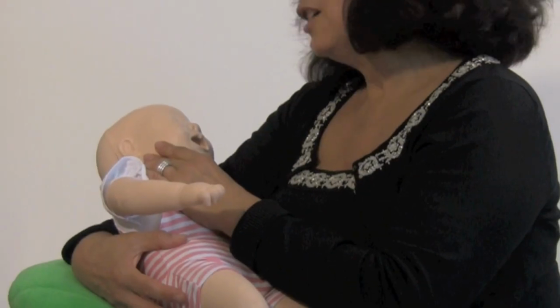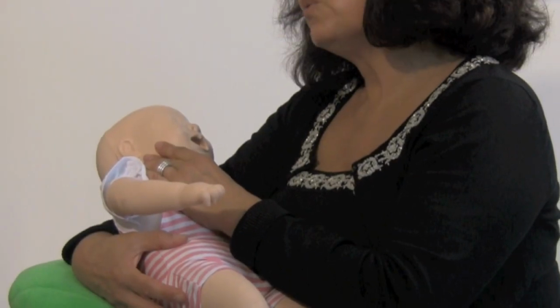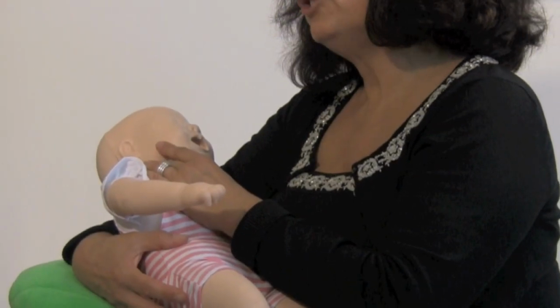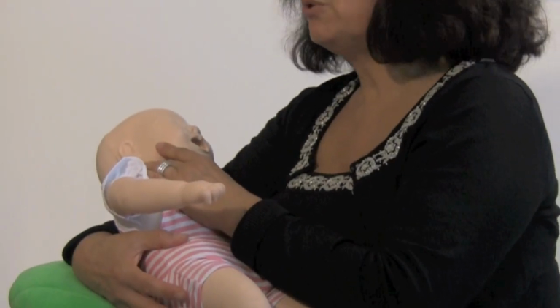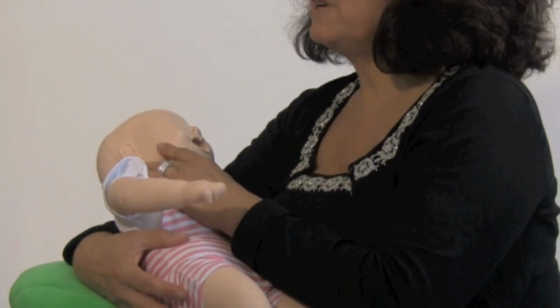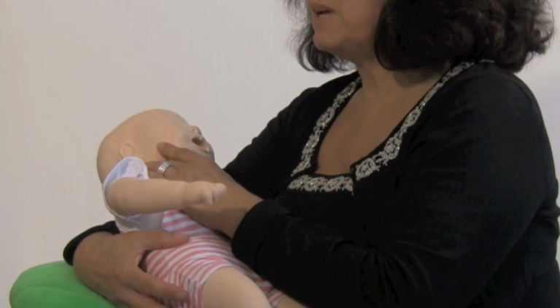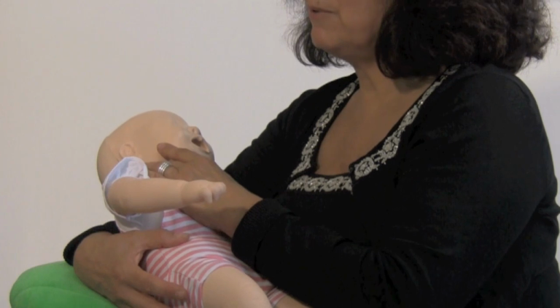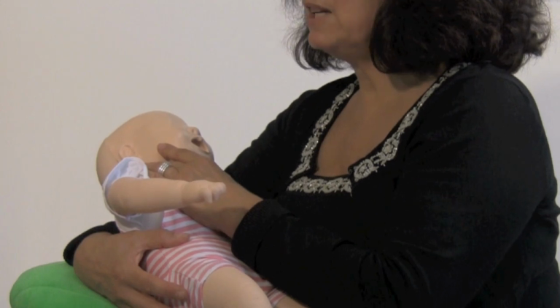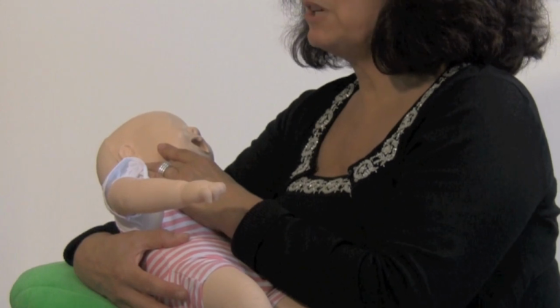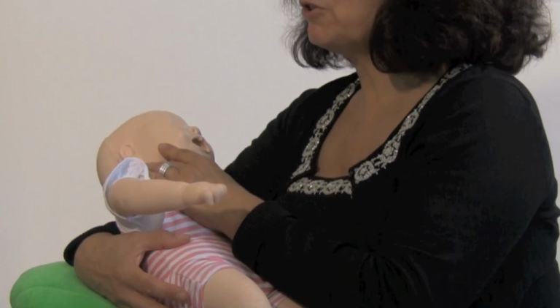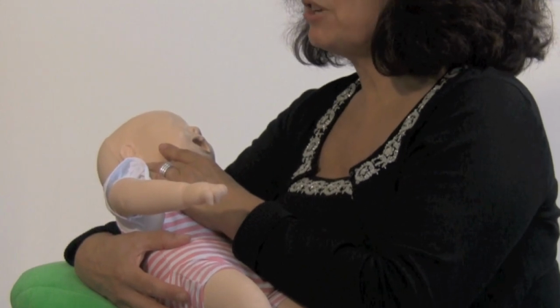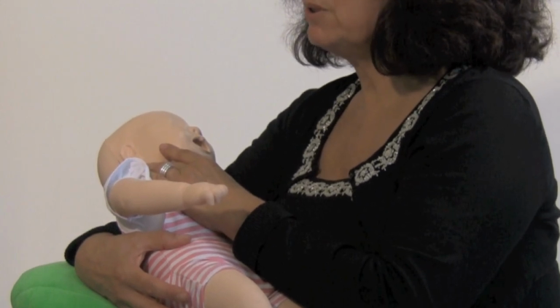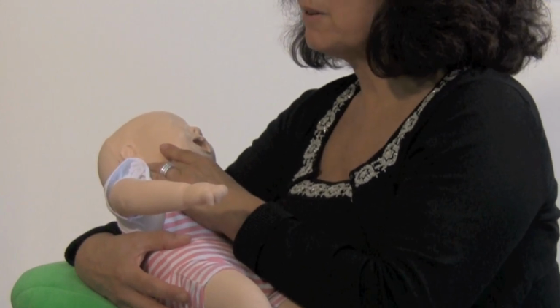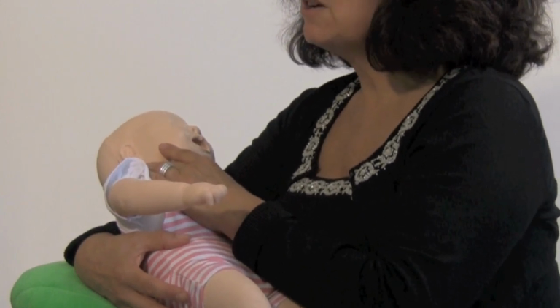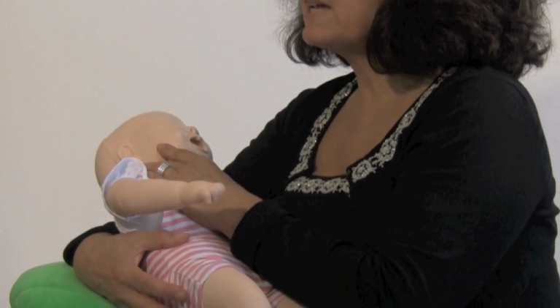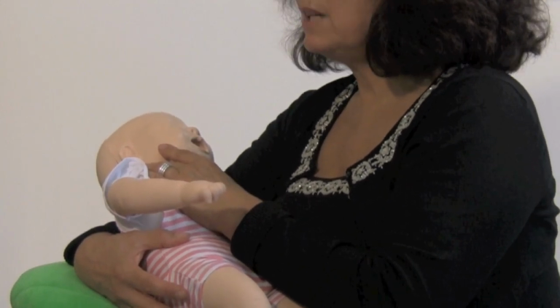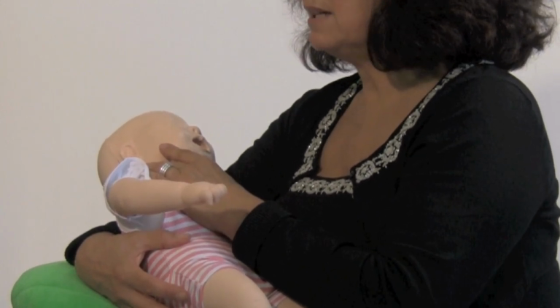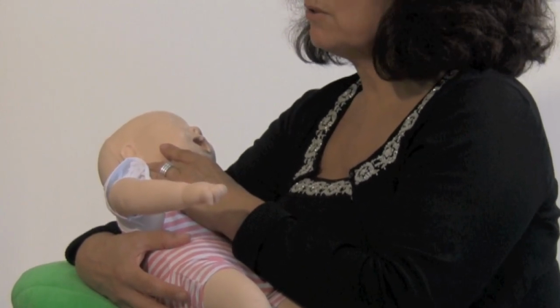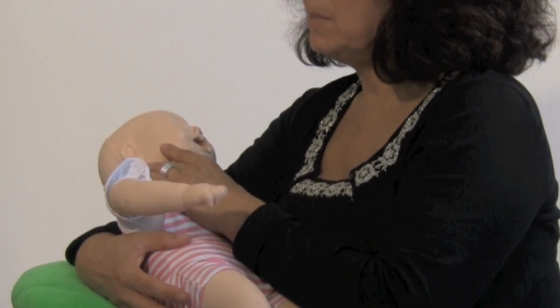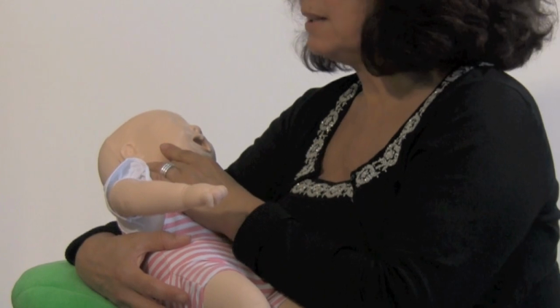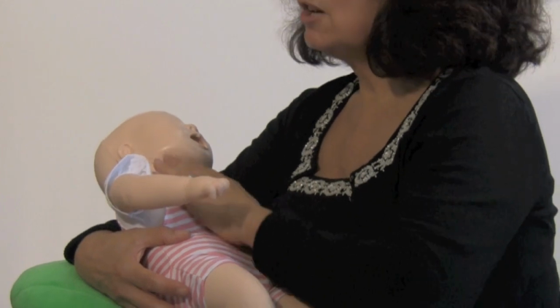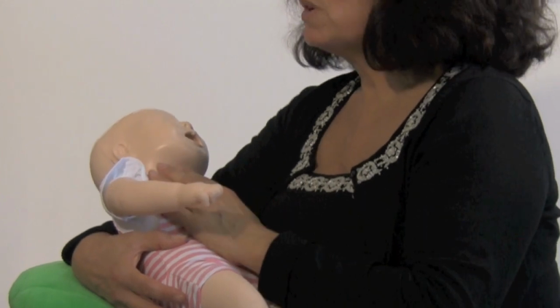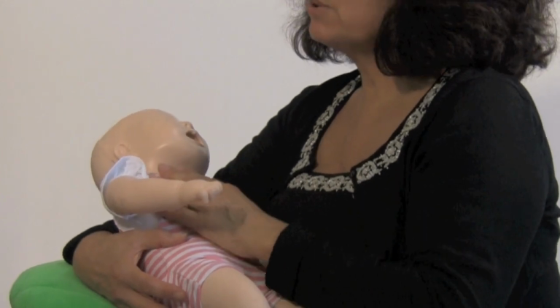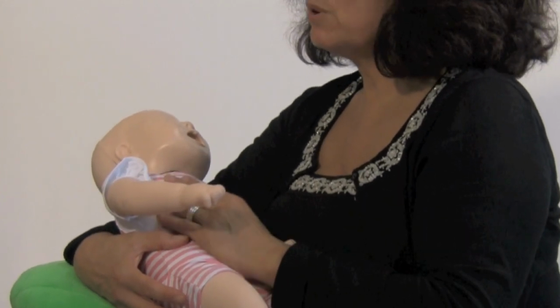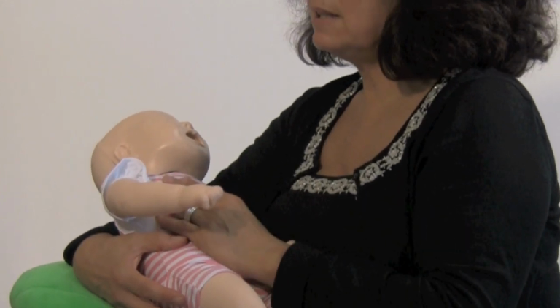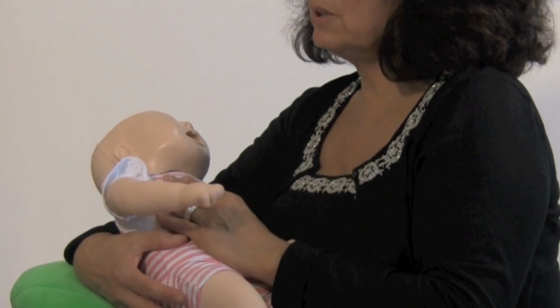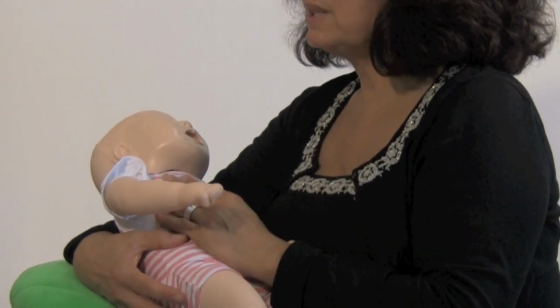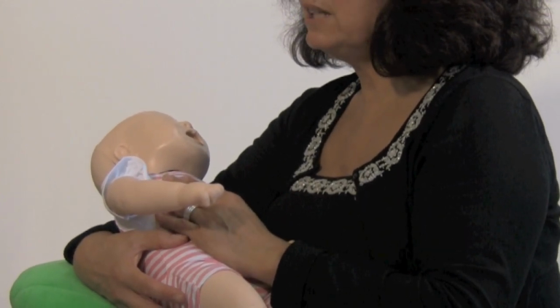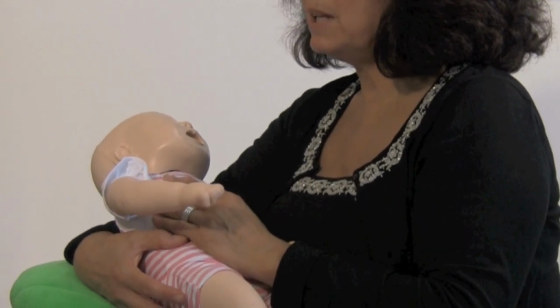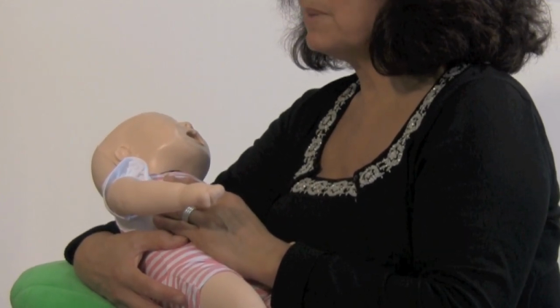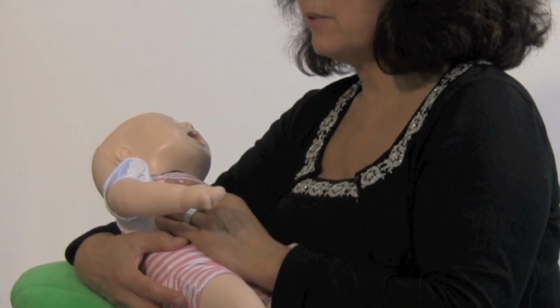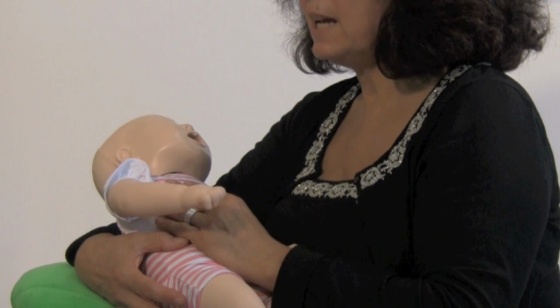So what can you do to prevent your baby from getting what we call early childhood caries or cavities in his or her baby teeth? One of the most important things that you can do is to clean your baby's mouth every day.